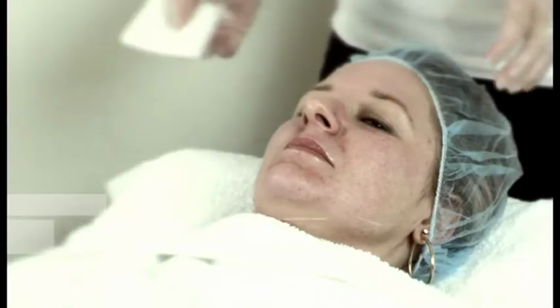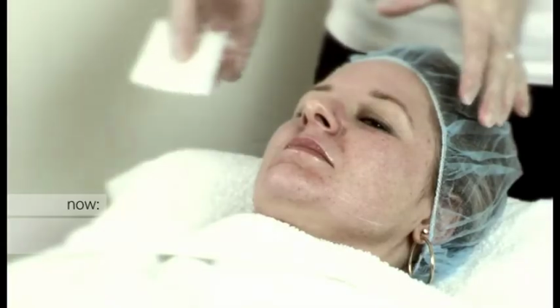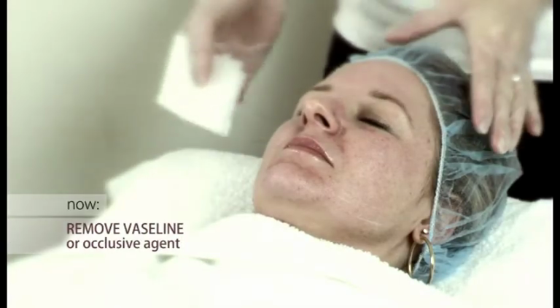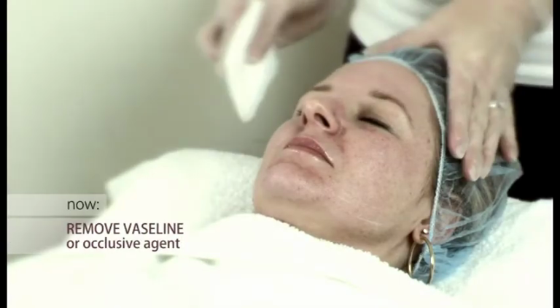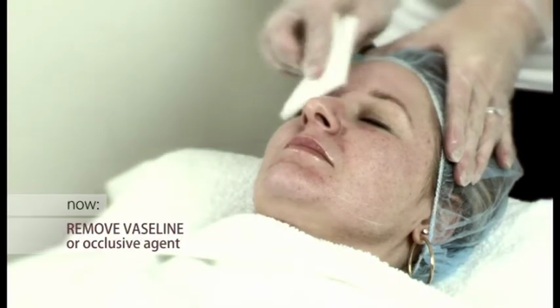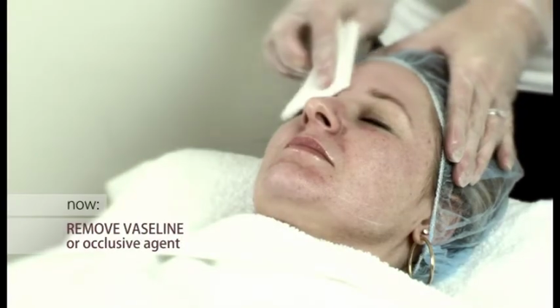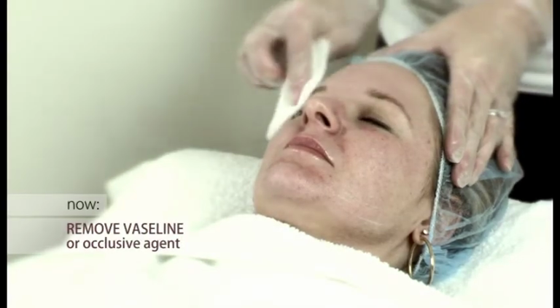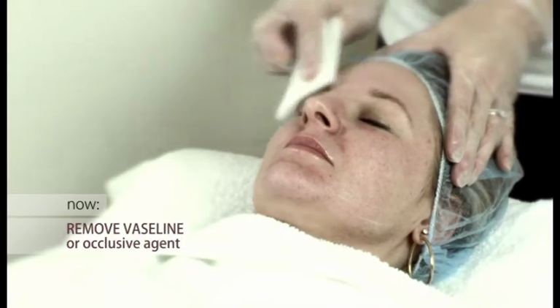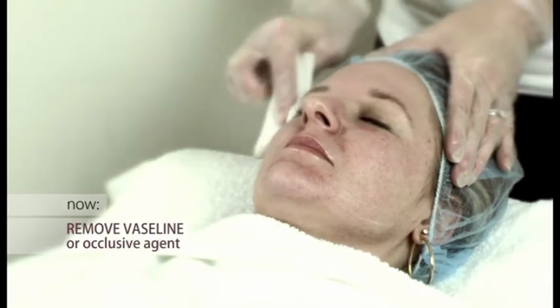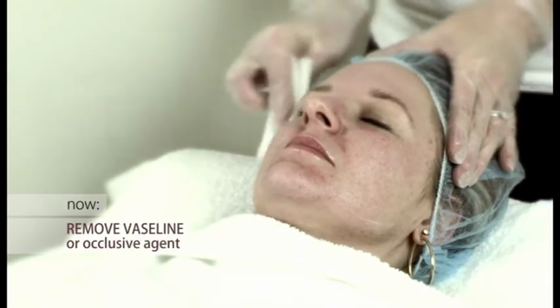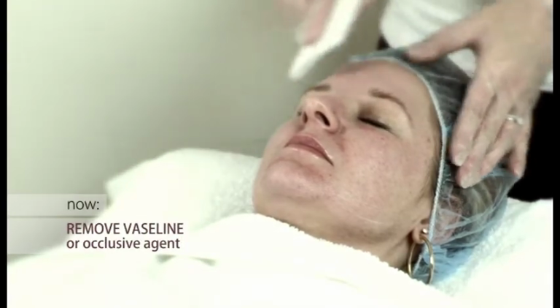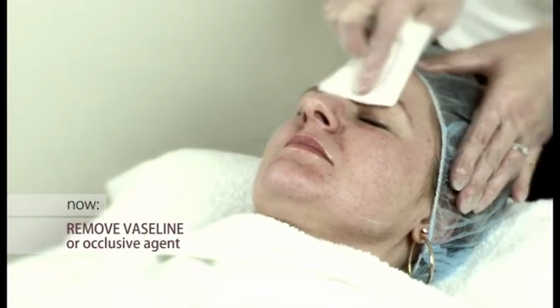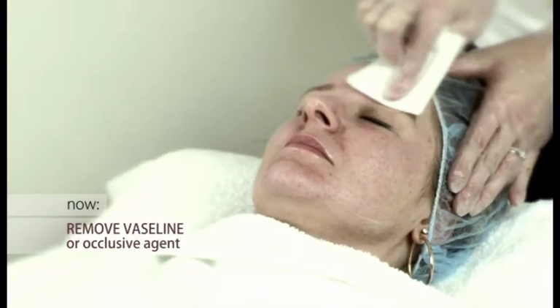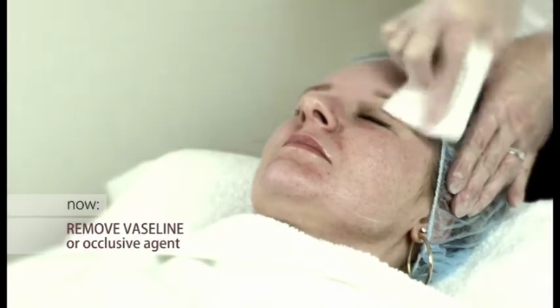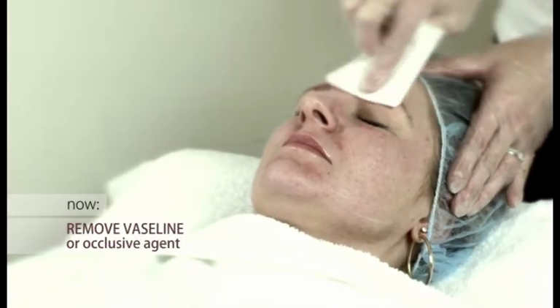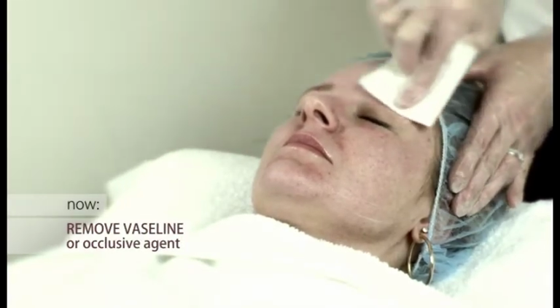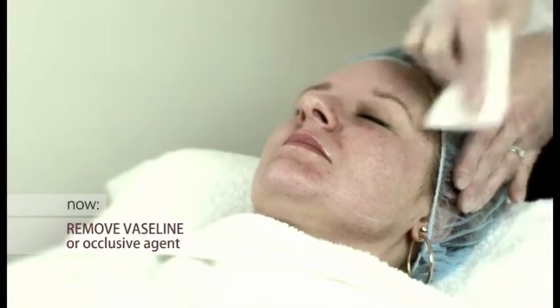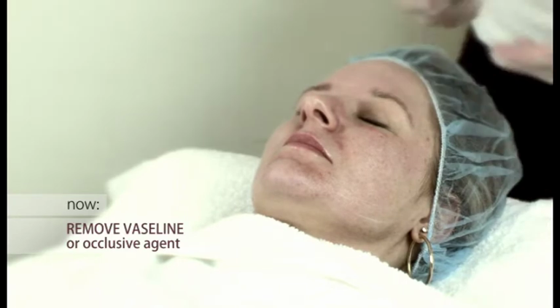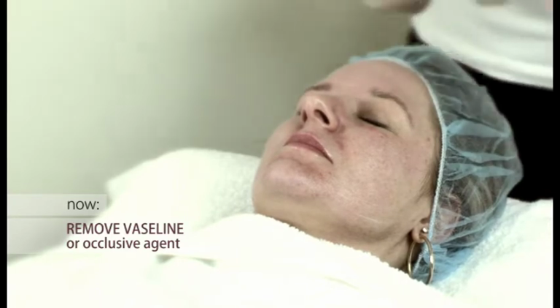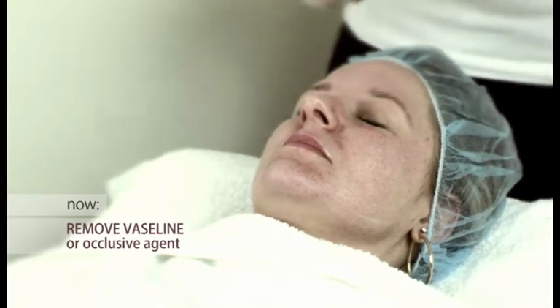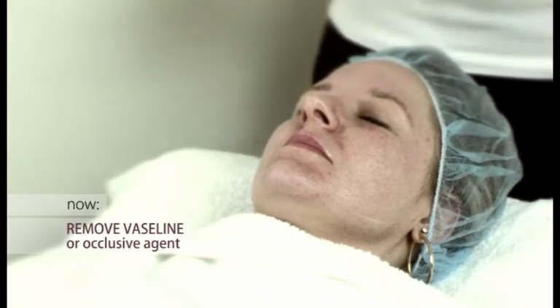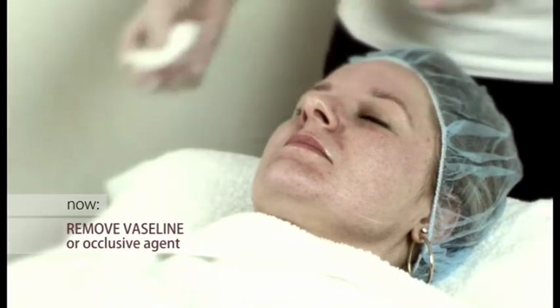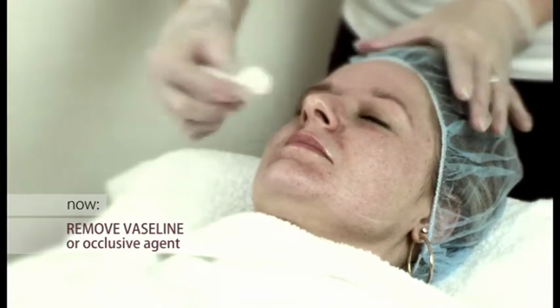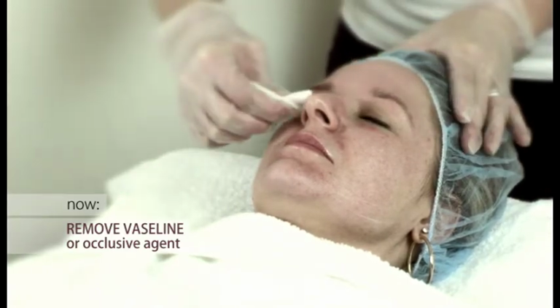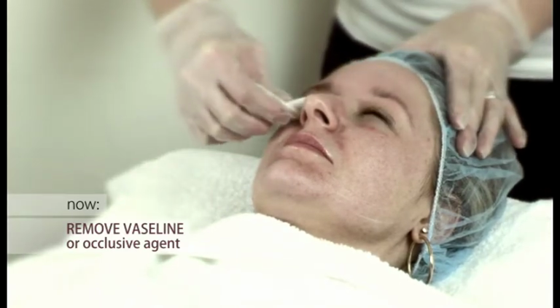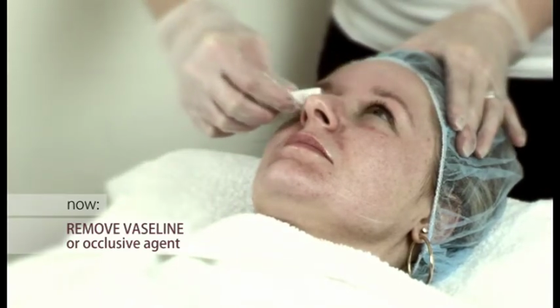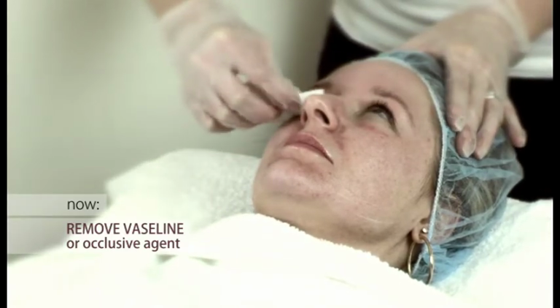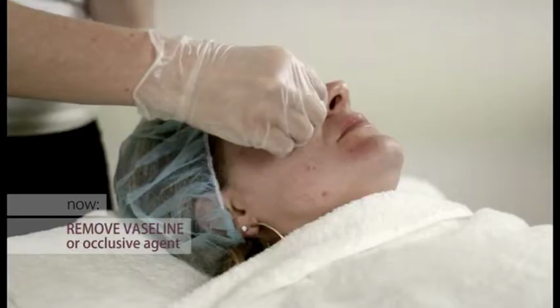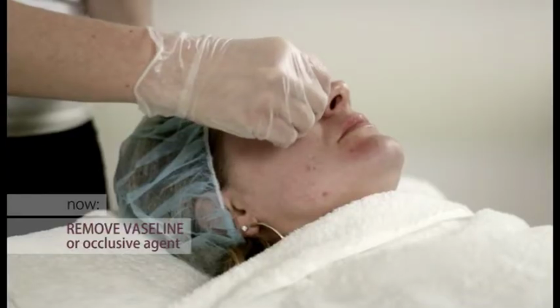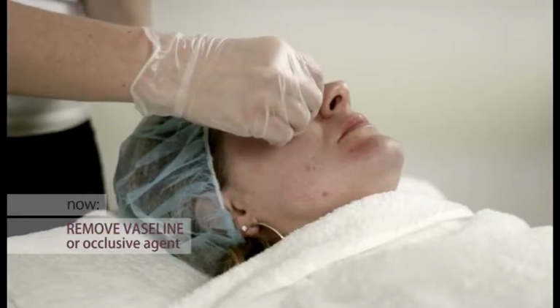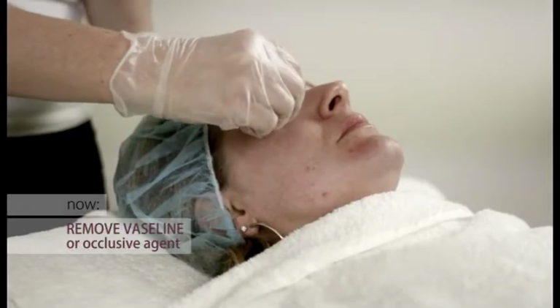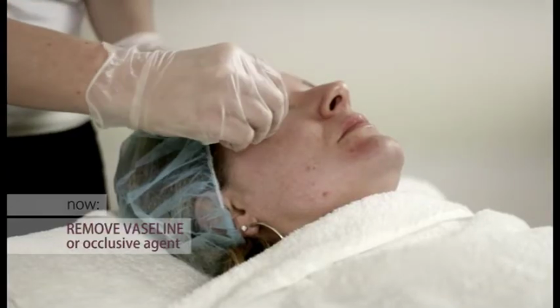Salicylic acid peels are not rinsed off the face. So the next procedure would be to remove the Vaseline from the eyebrows, the lips and under the eyes.